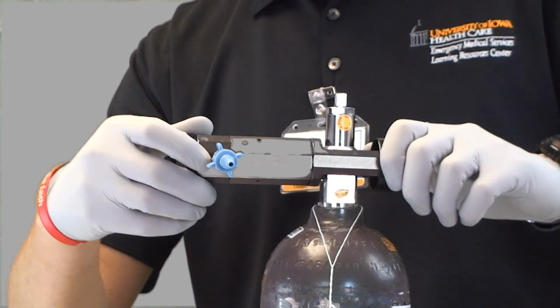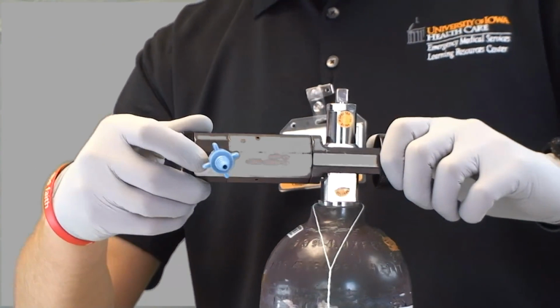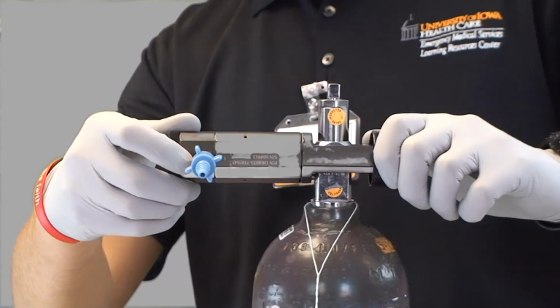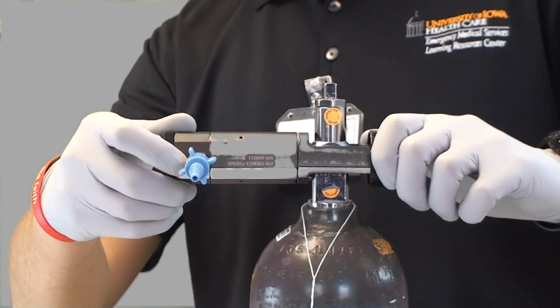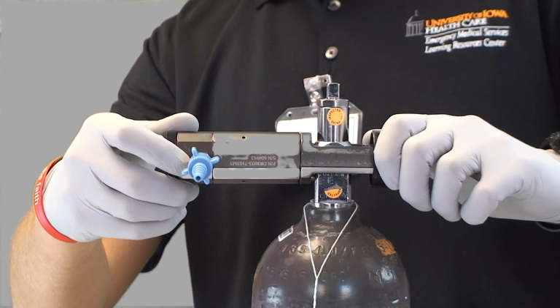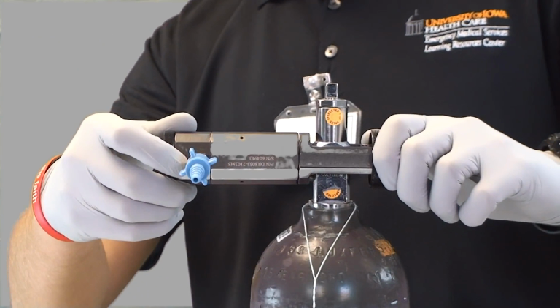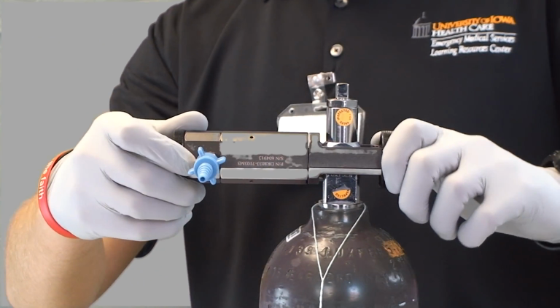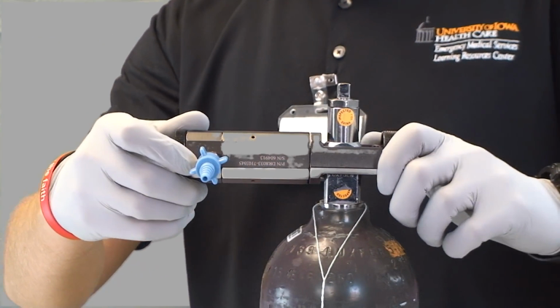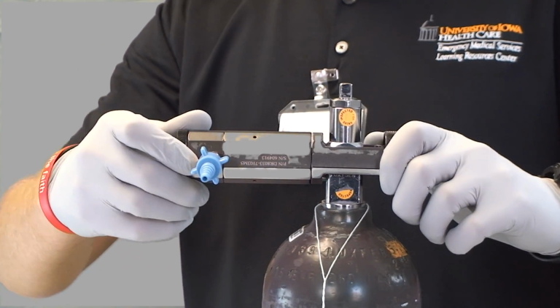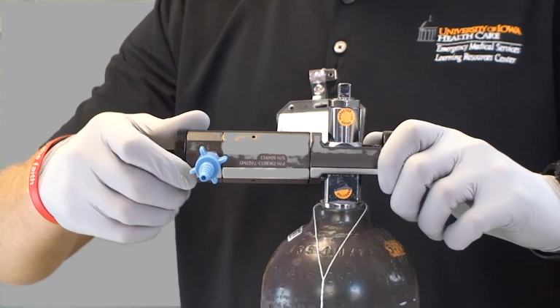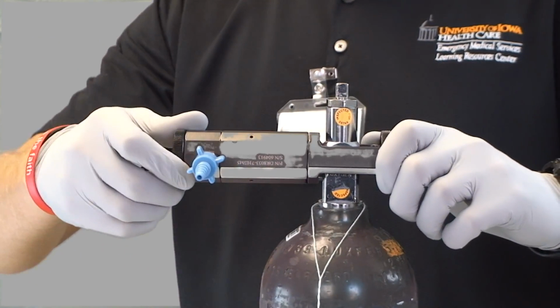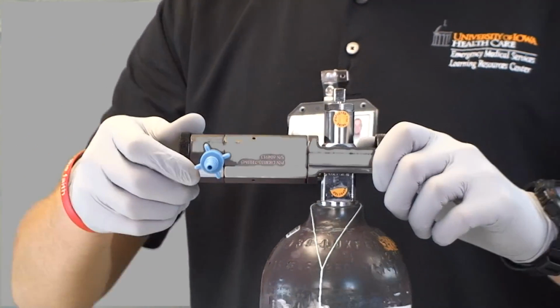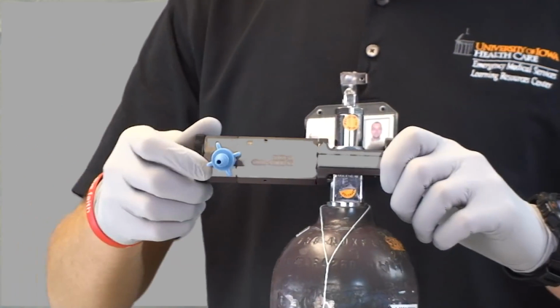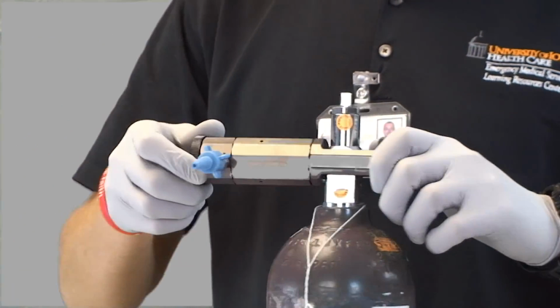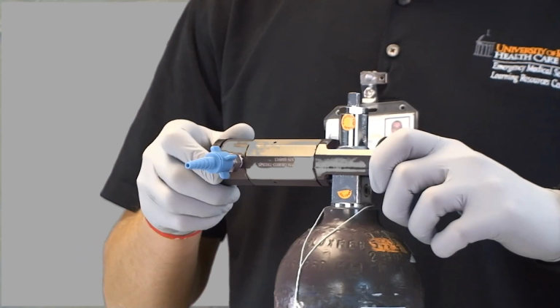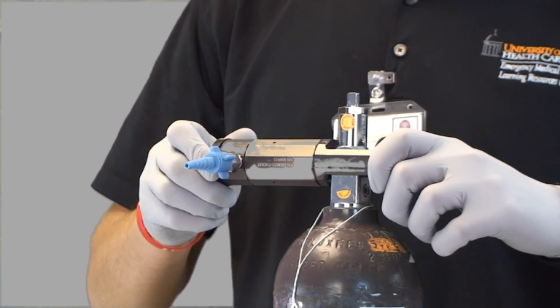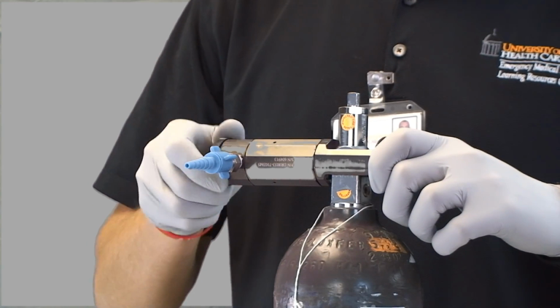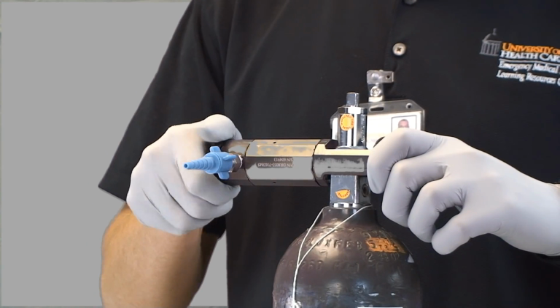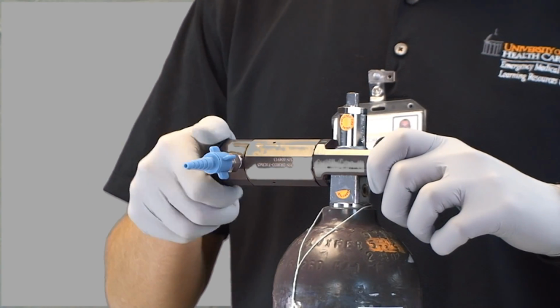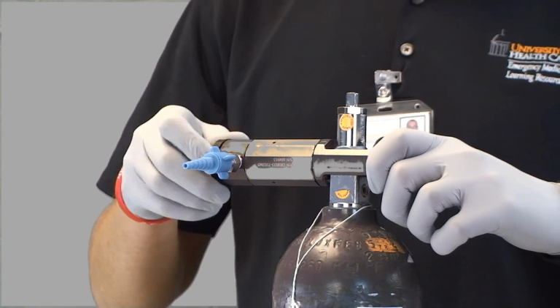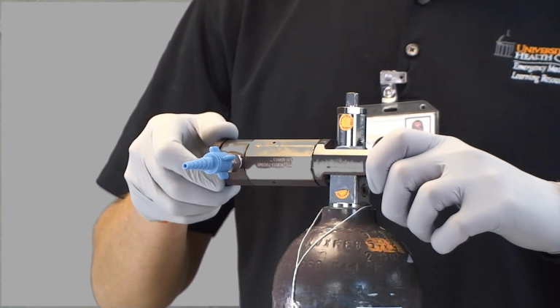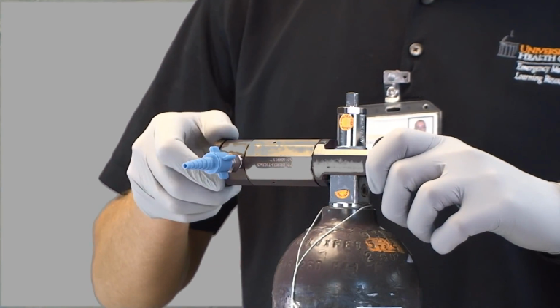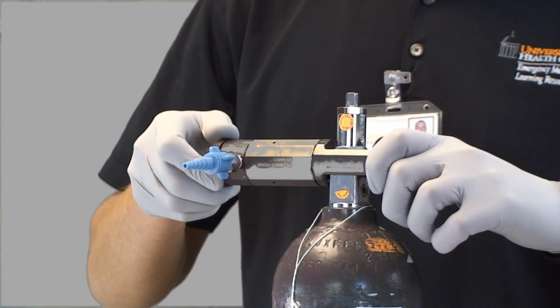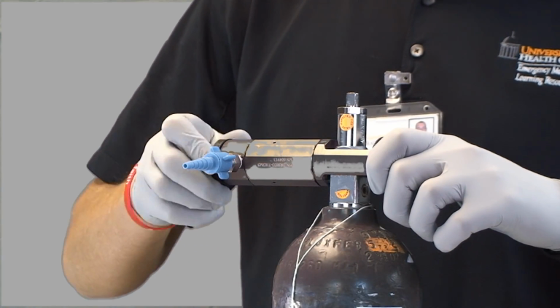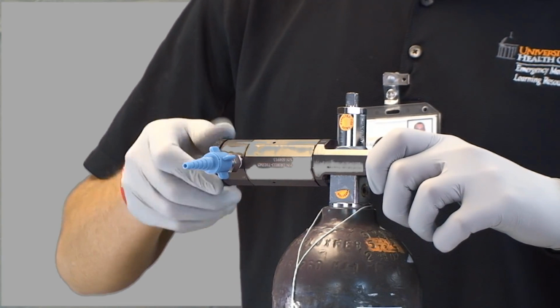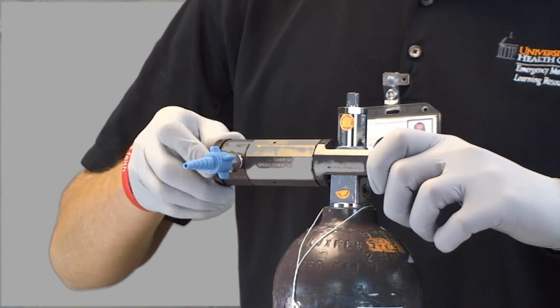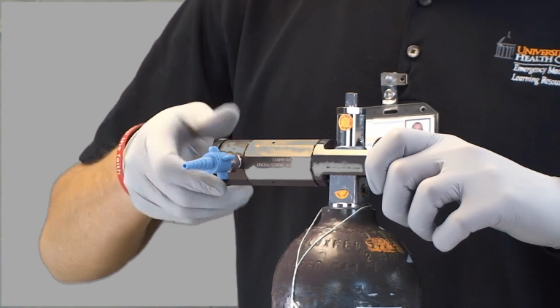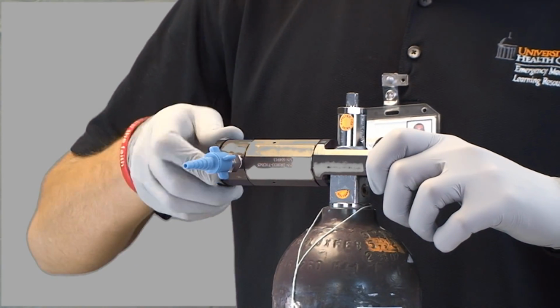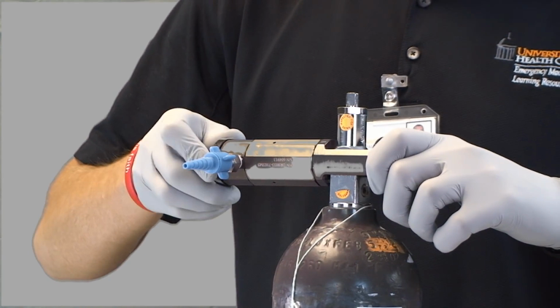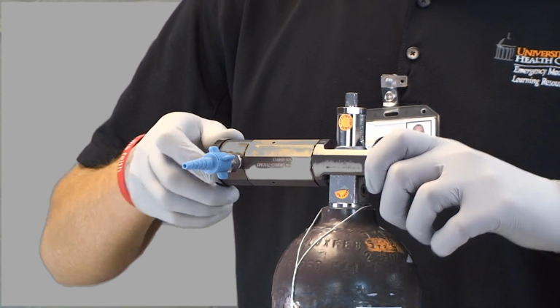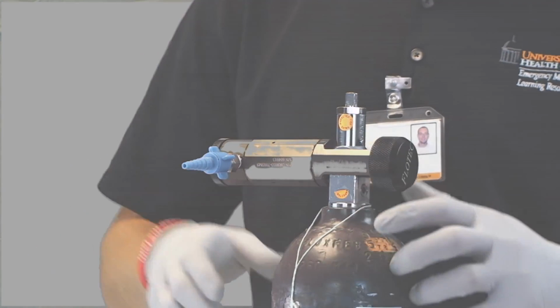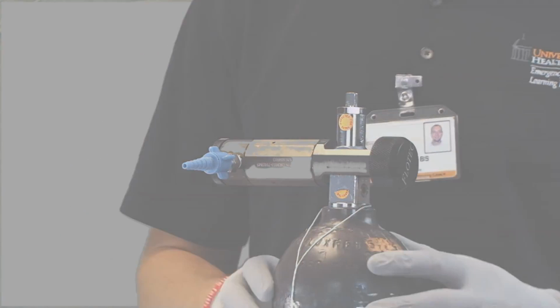Now that I have assembled the oxygen tank and regulator, ensured adequate pressure, and checked for leaks, I can apply the oxygen delivery device.